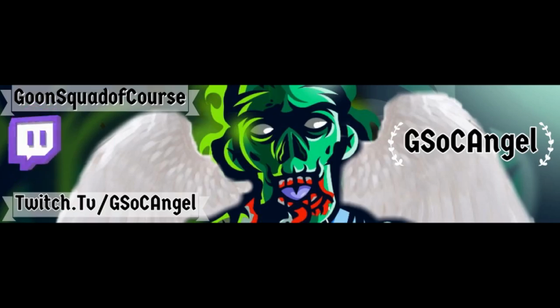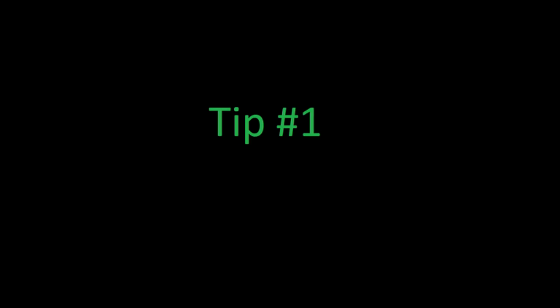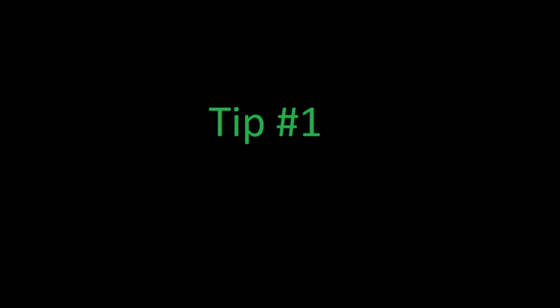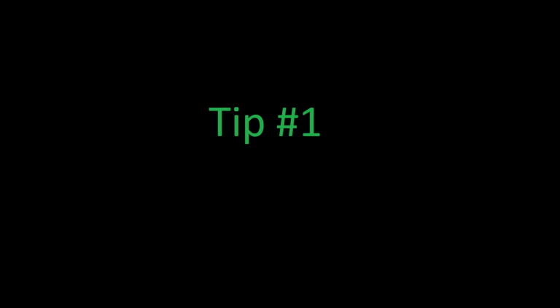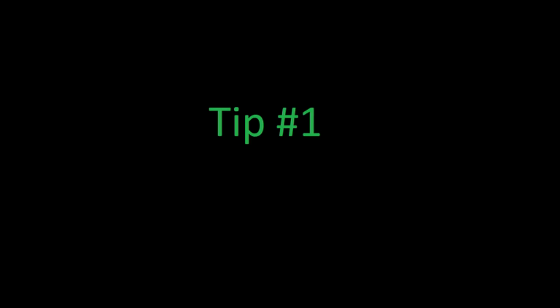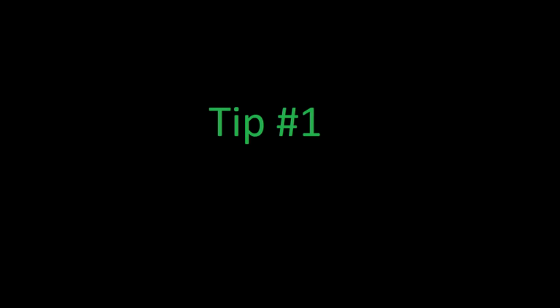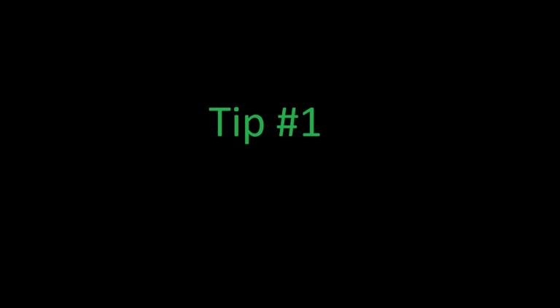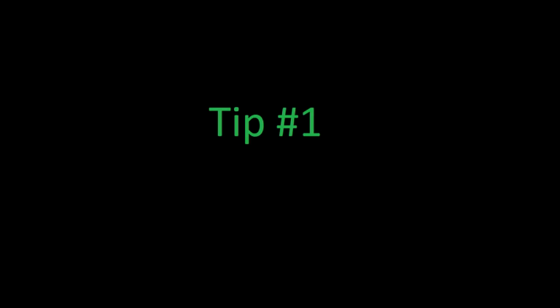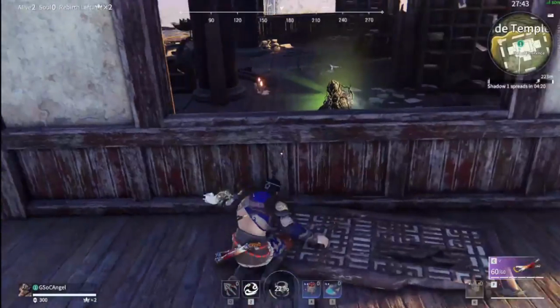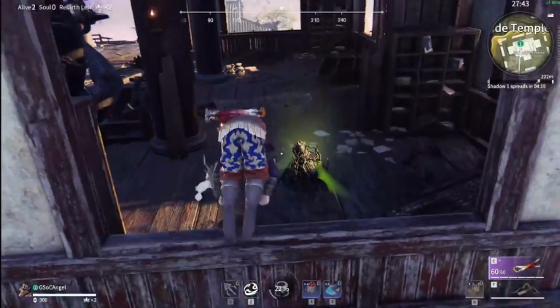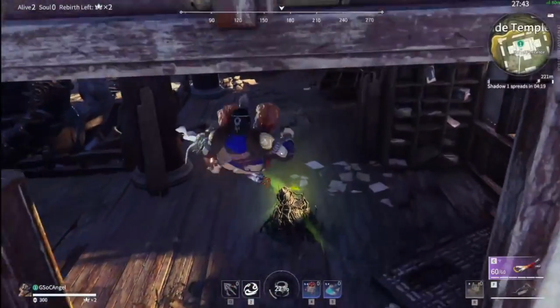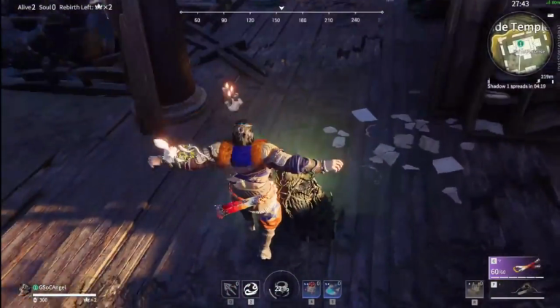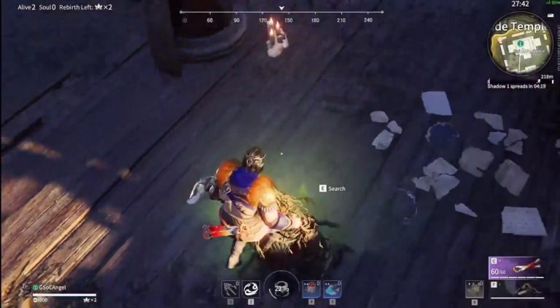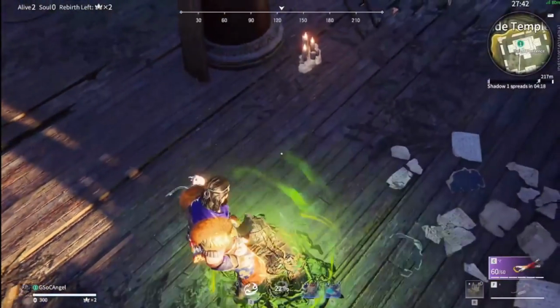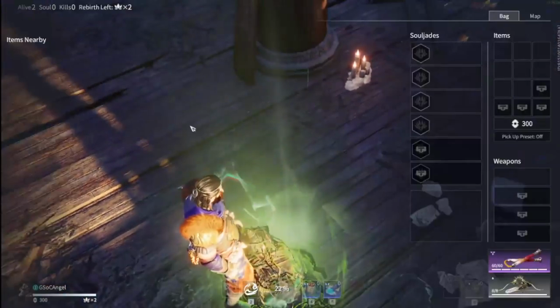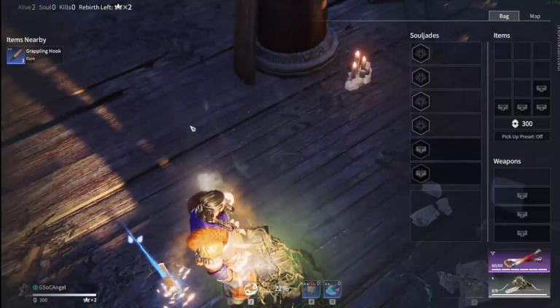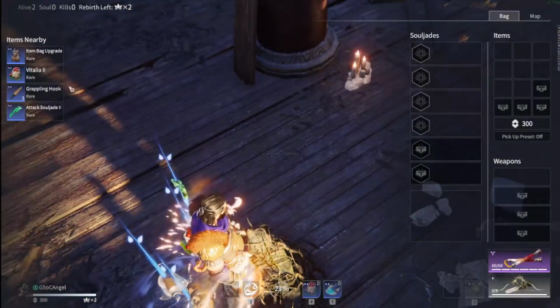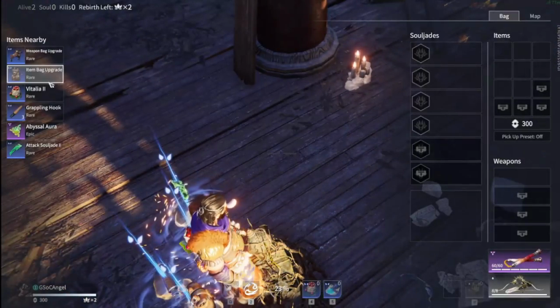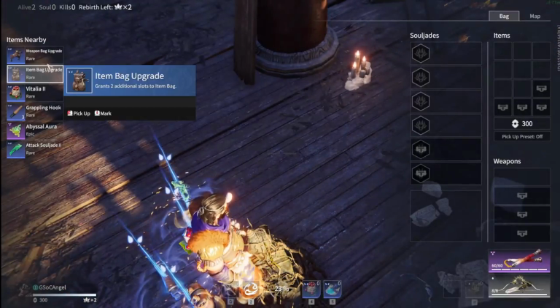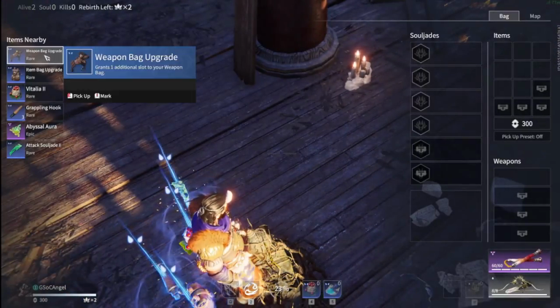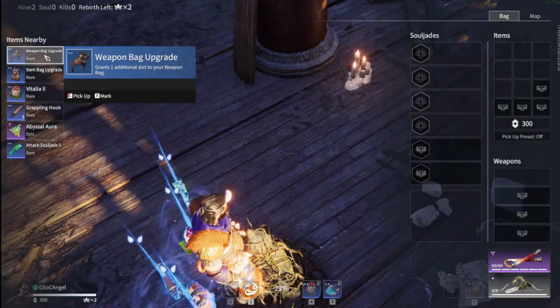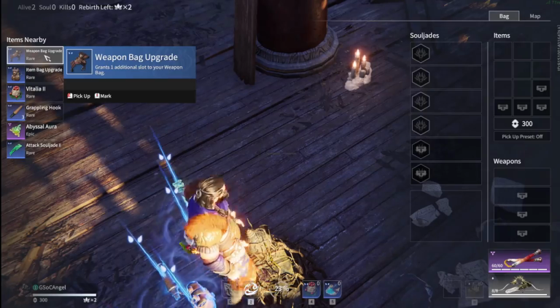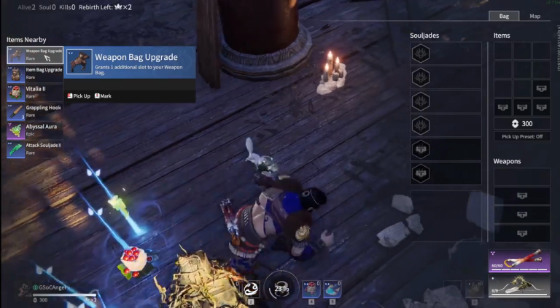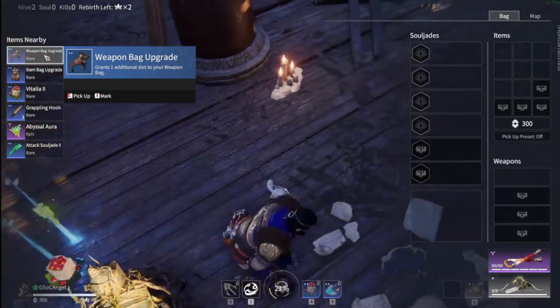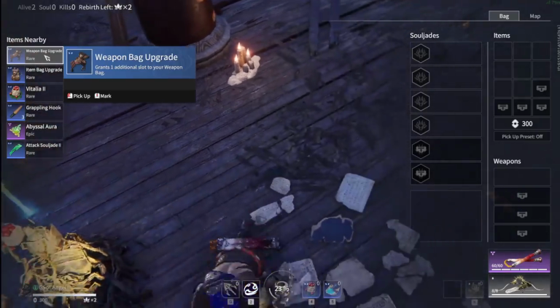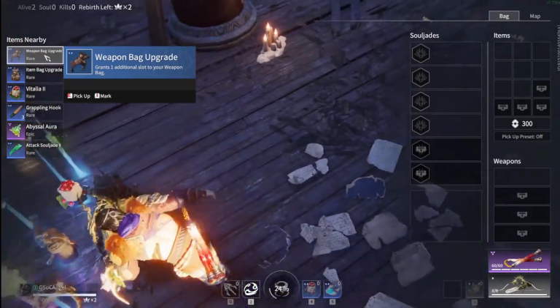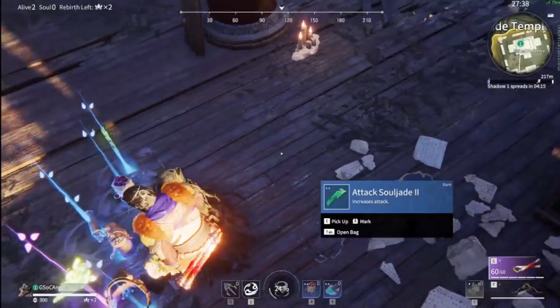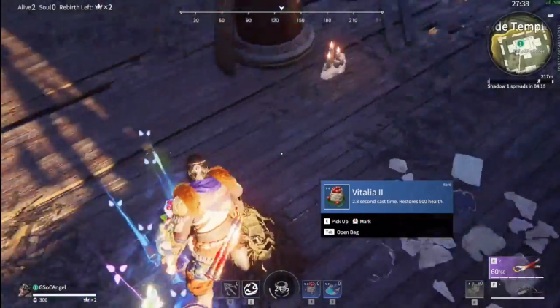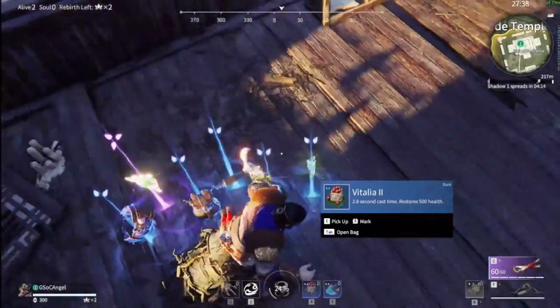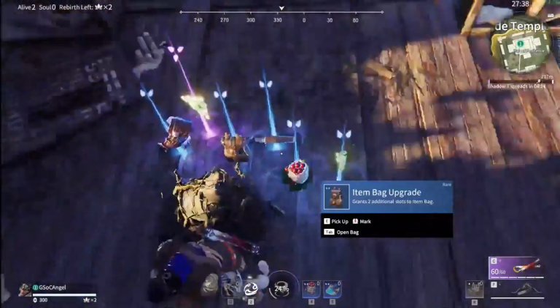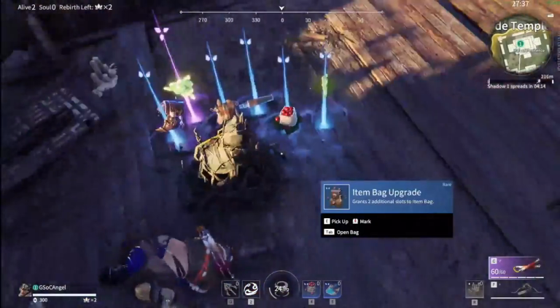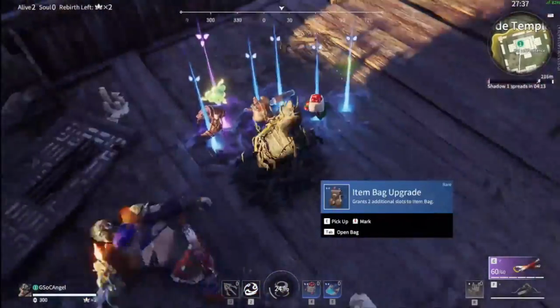Tip number one: AoE looting. It's way quicker to just open up your inventory when there's a bunch of stuff on the ground. It's way easier to loot and saves you plenty of time.